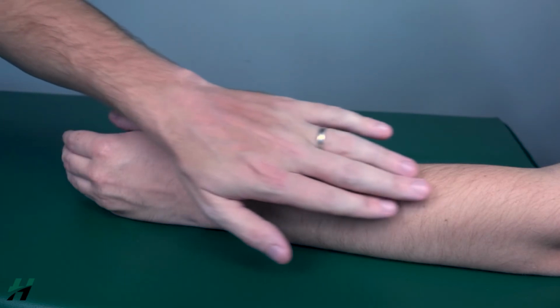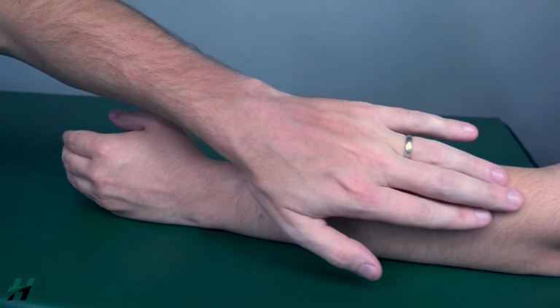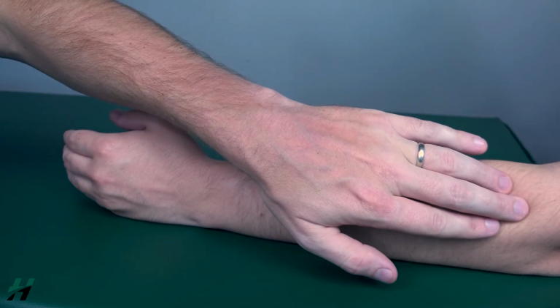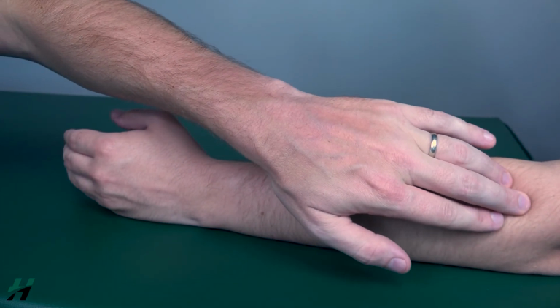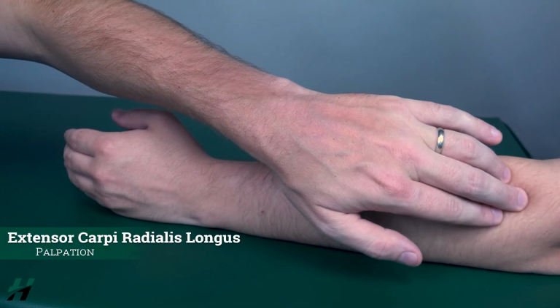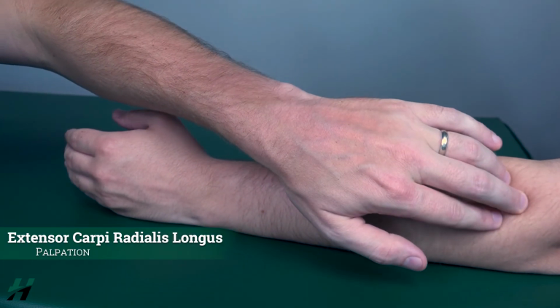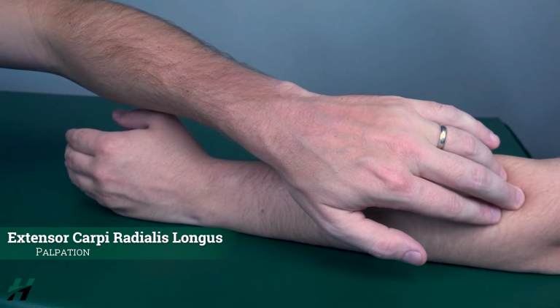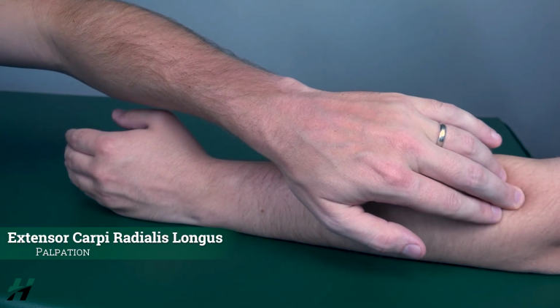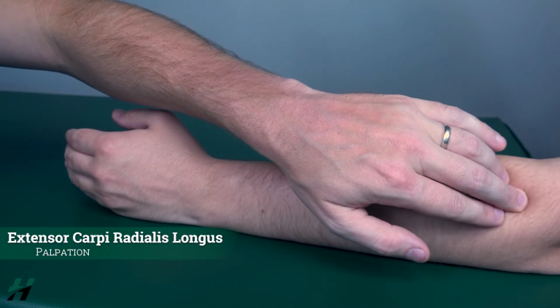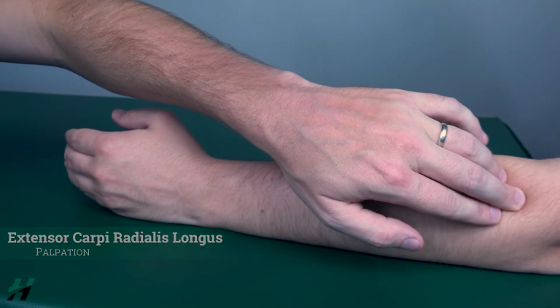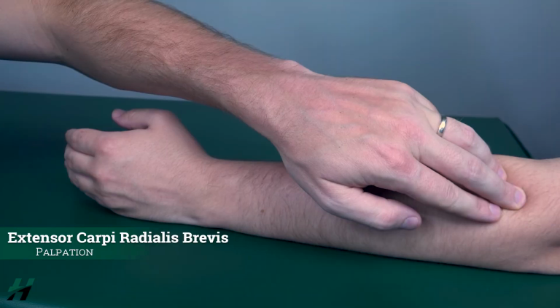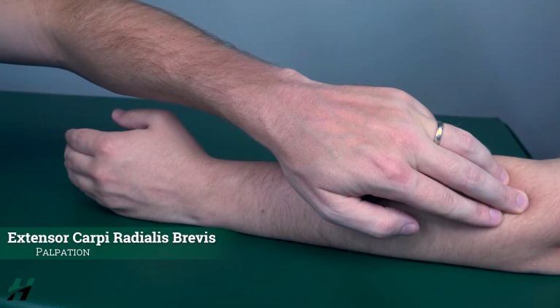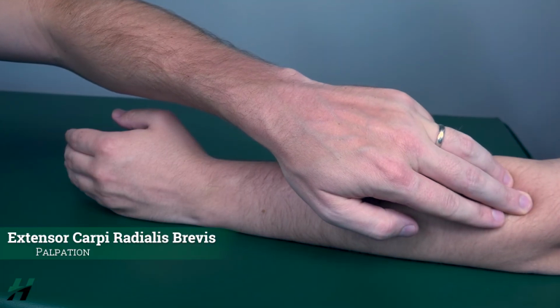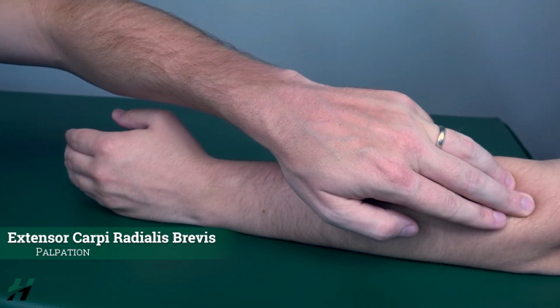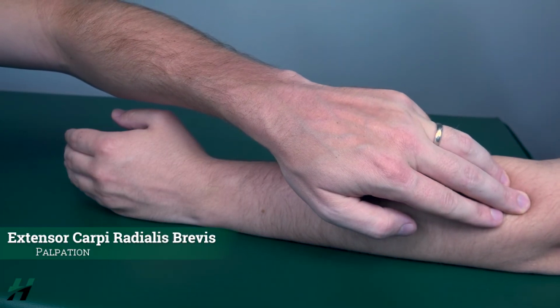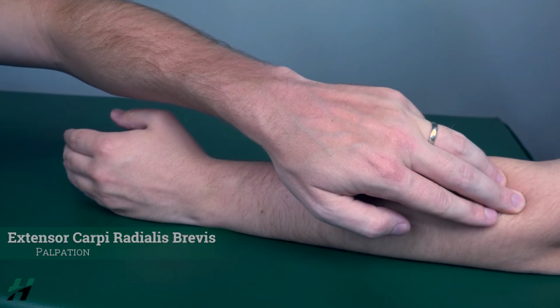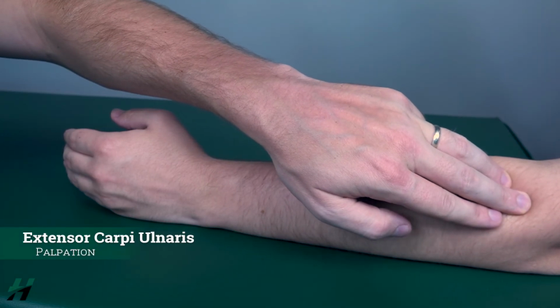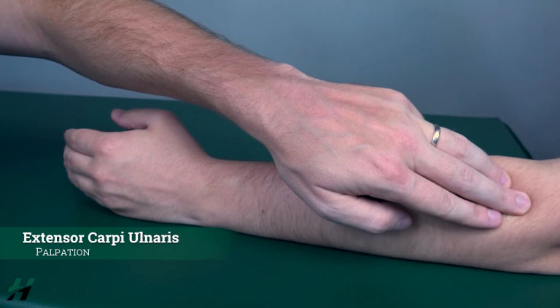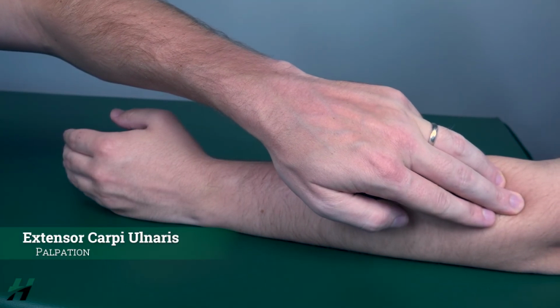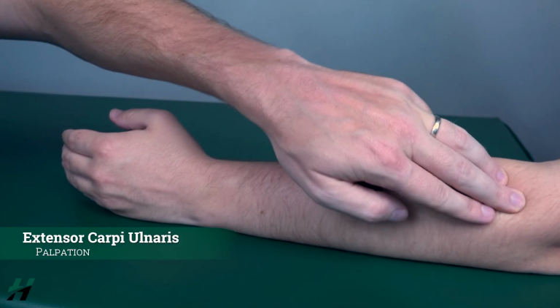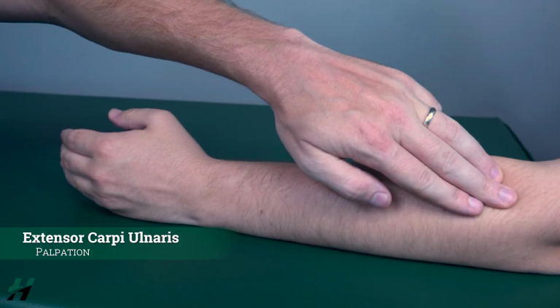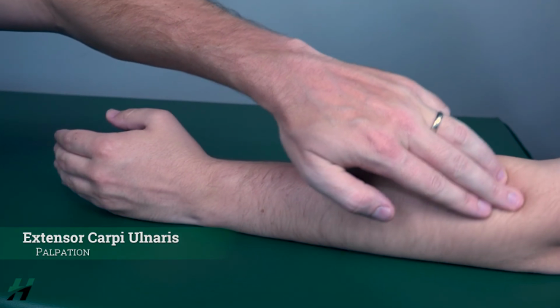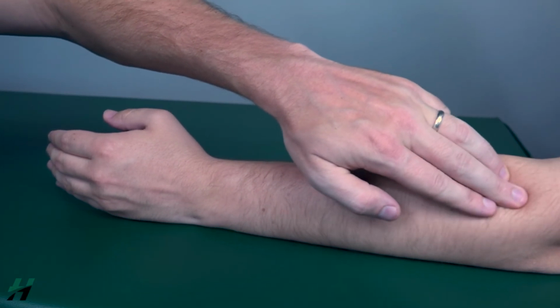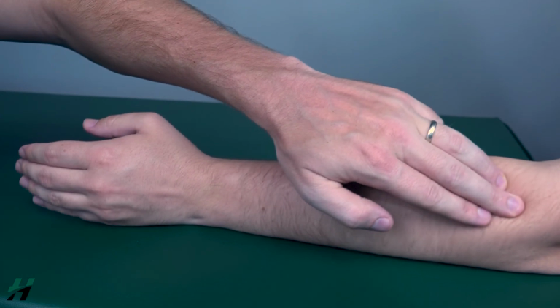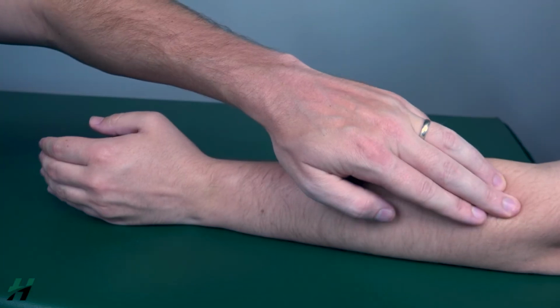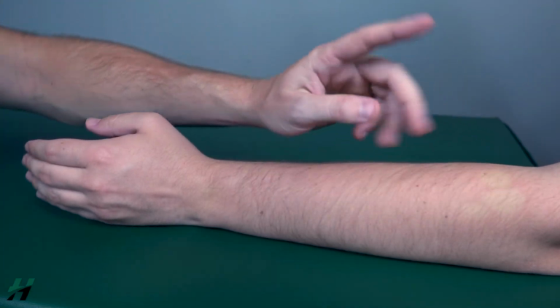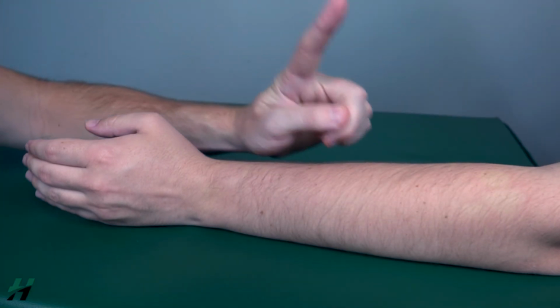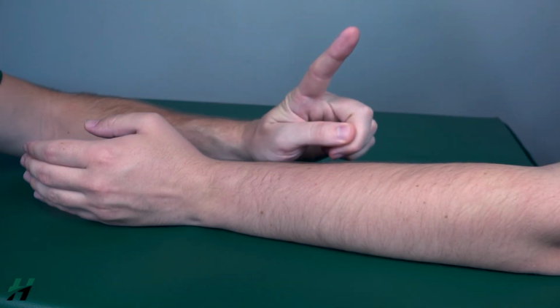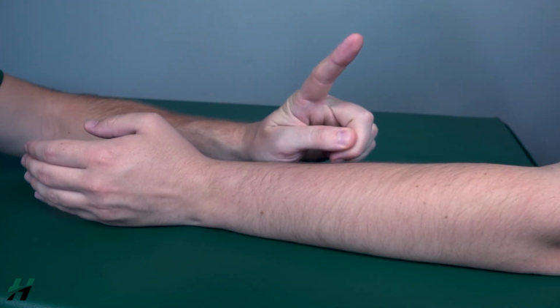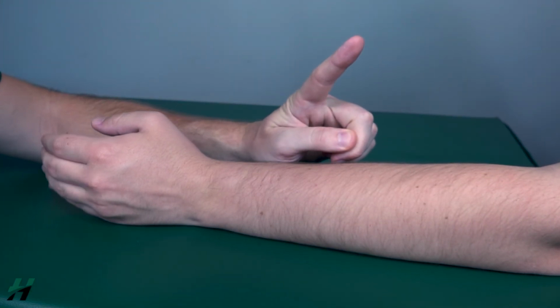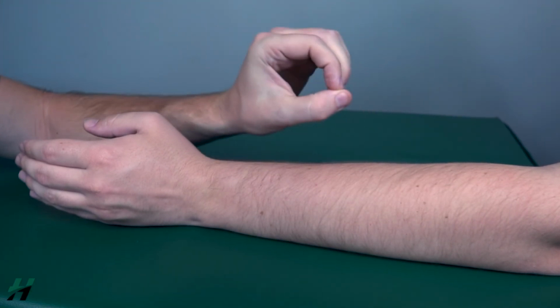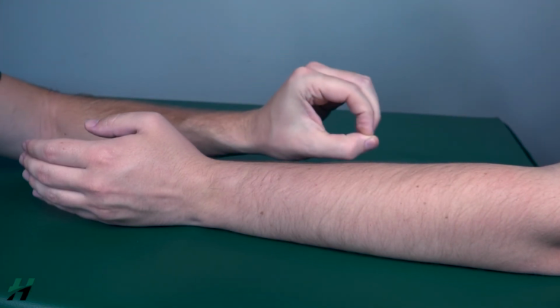If he cannot perform any movement while in this position, I will palpate for the extensor carpi radialis longus, the extensor carpi radialis brevis, and the extensor carpi ulnaris. If I feel those muscles firing, that is a one; if I do not feel them firing, that is a zero.